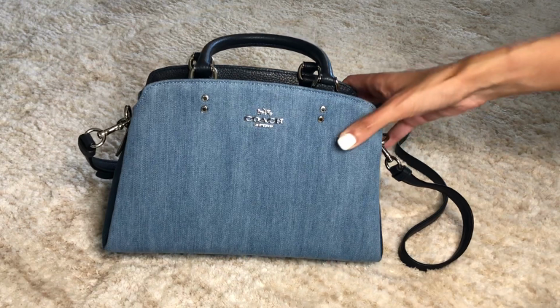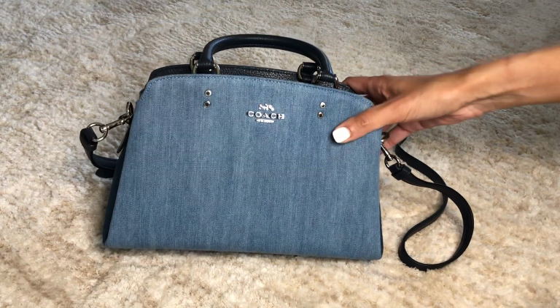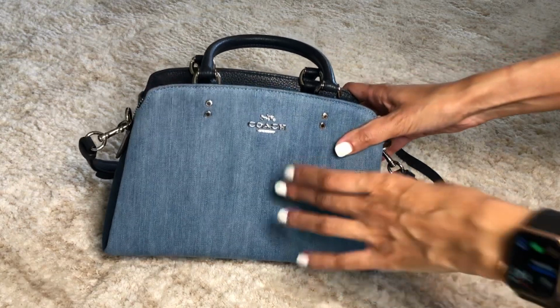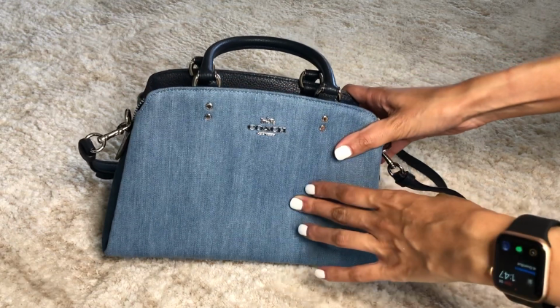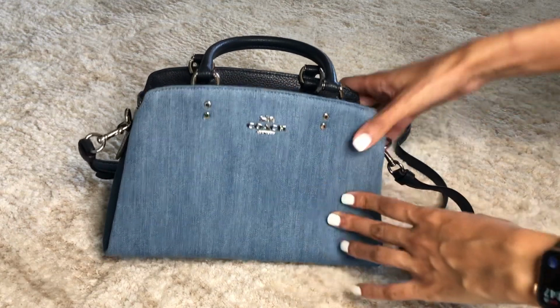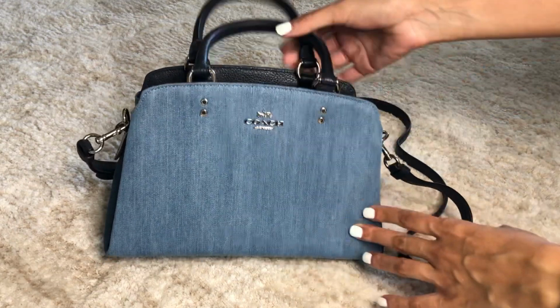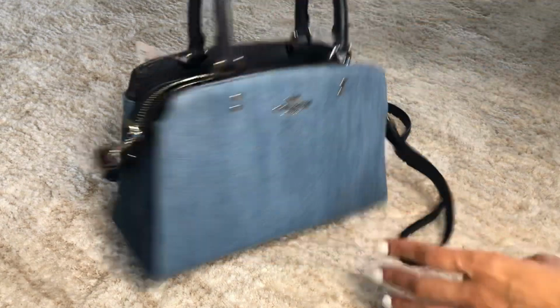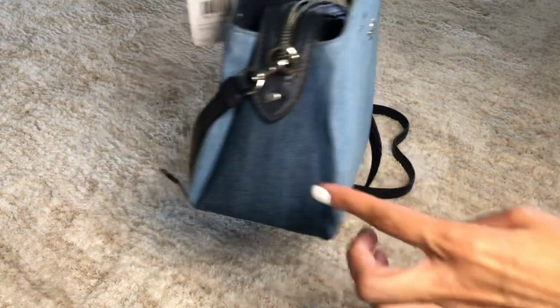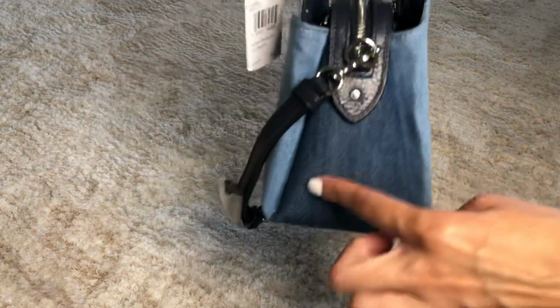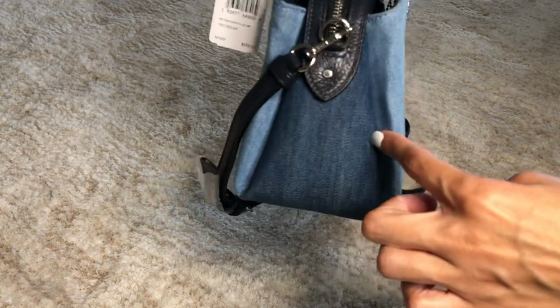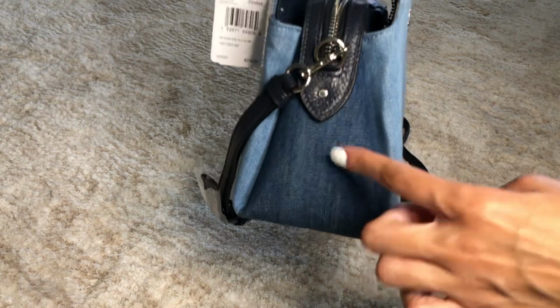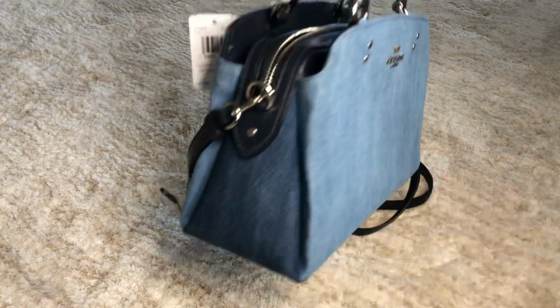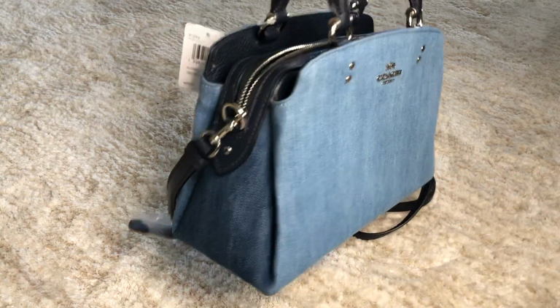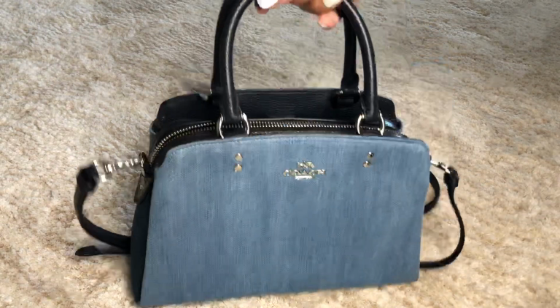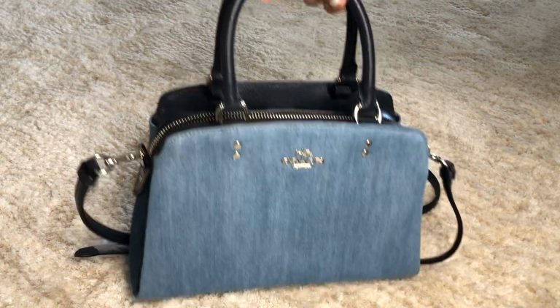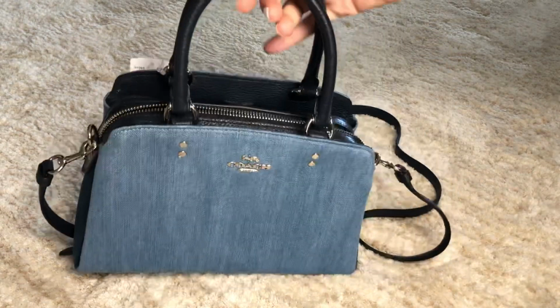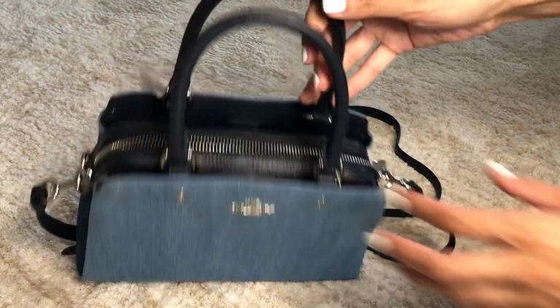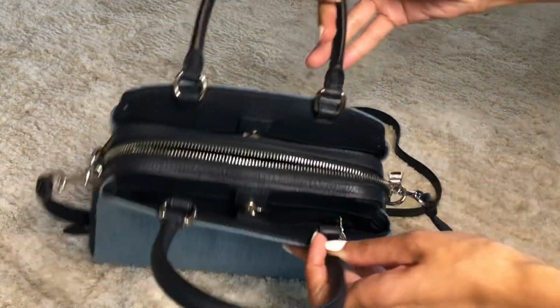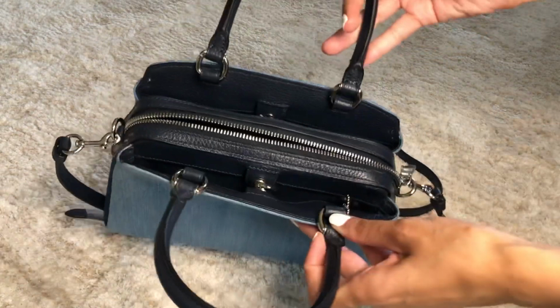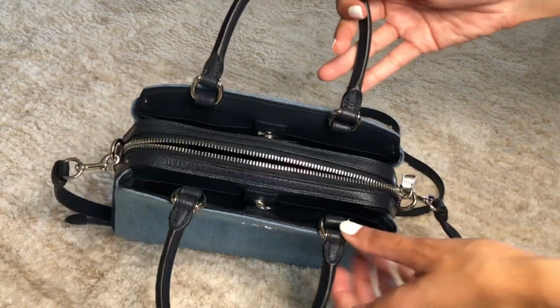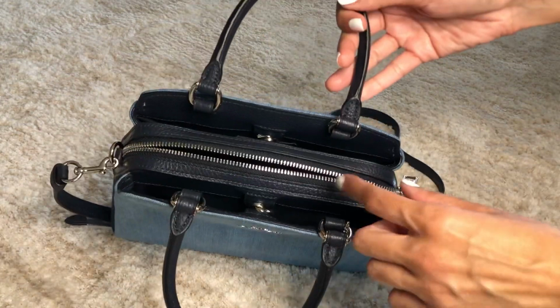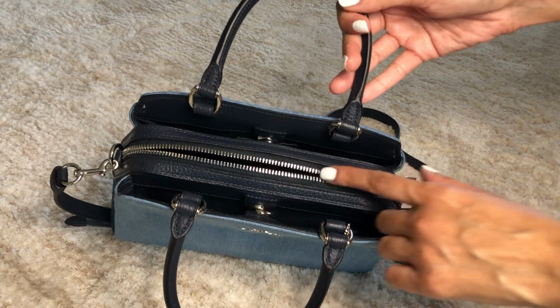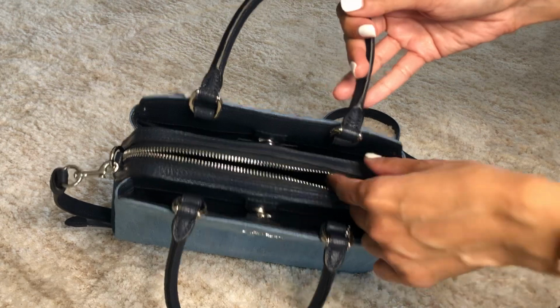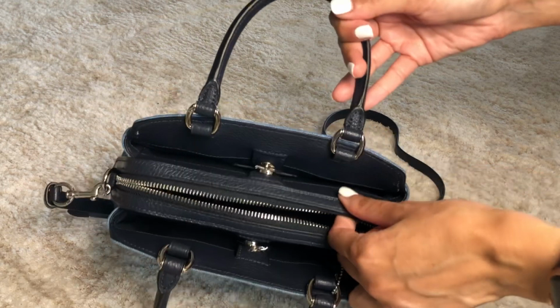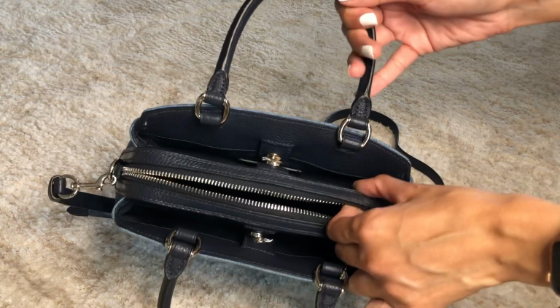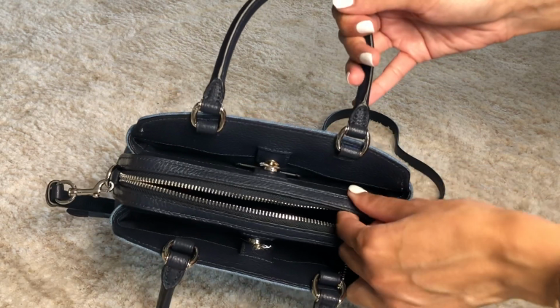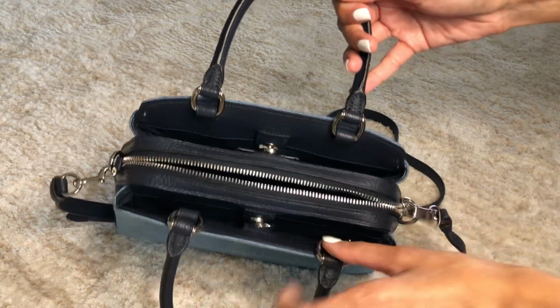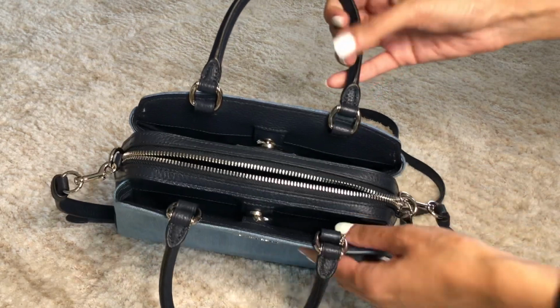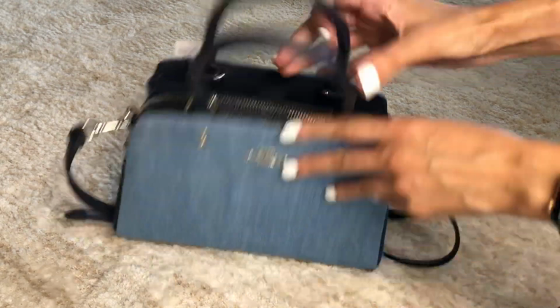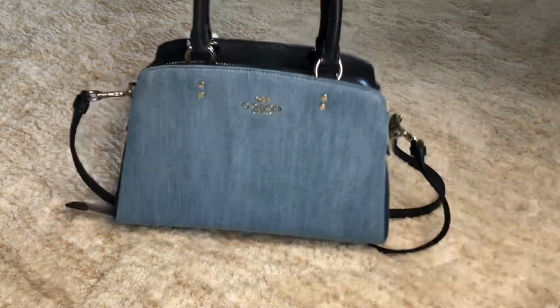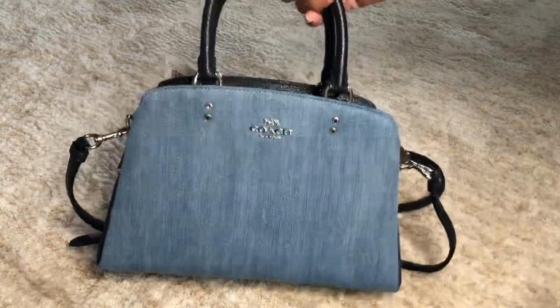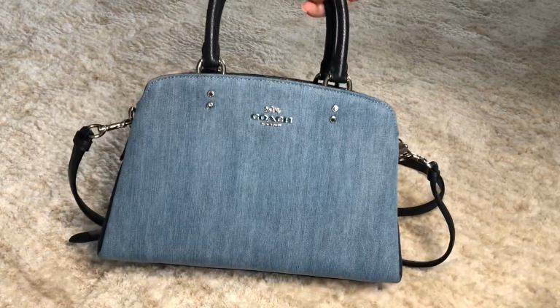It has the lighter denim on the outside and on the side has a darker denim, so I love the contrast. And then it has the navy blue leather inside — so cute.